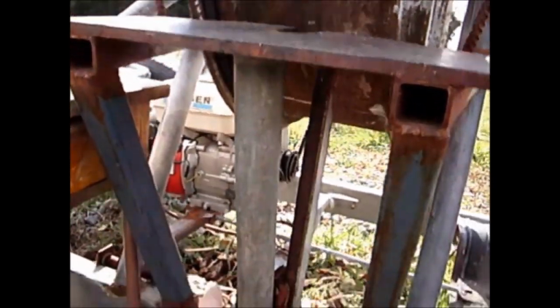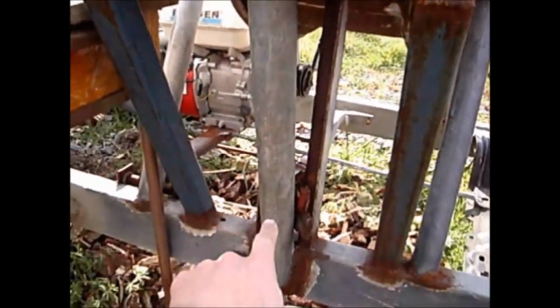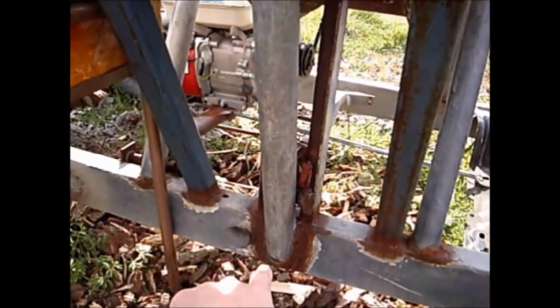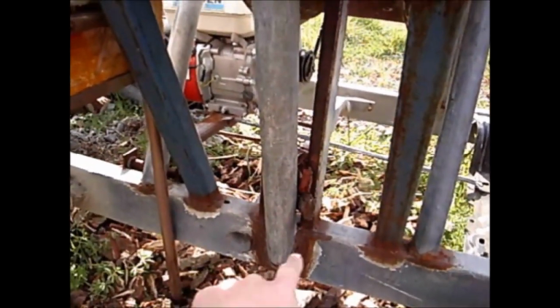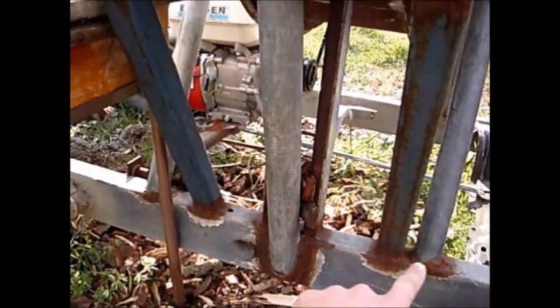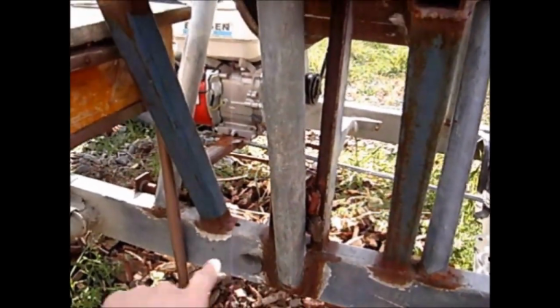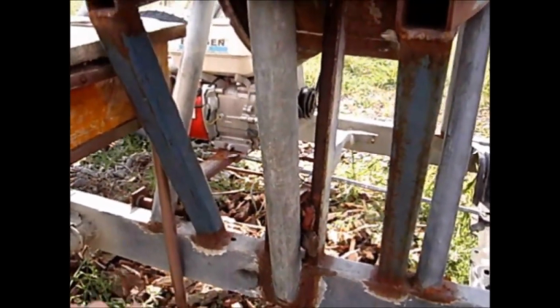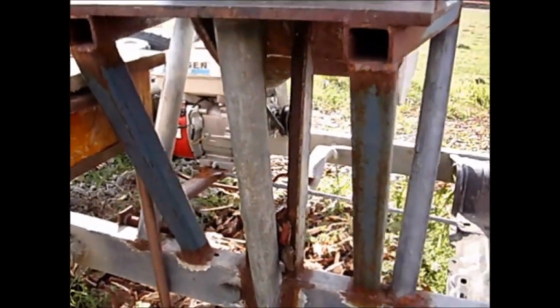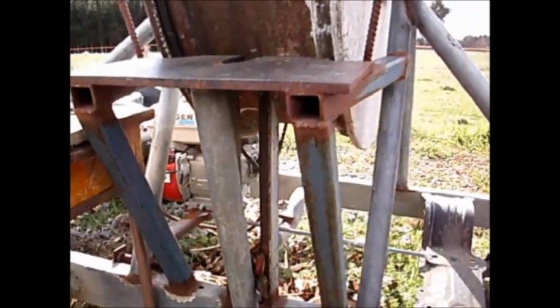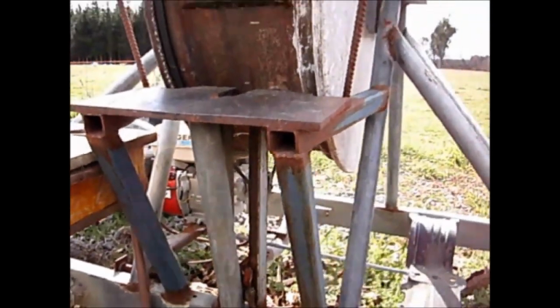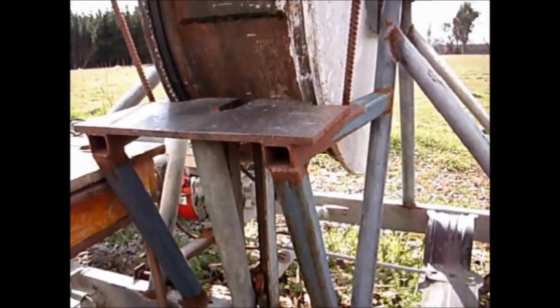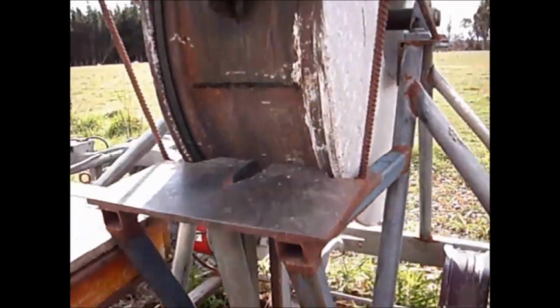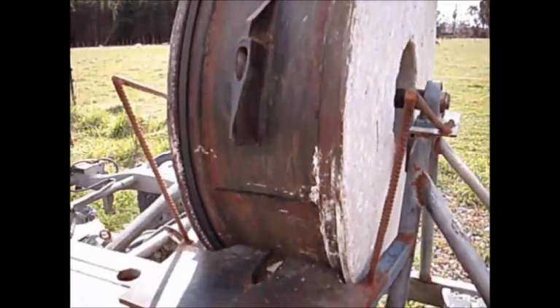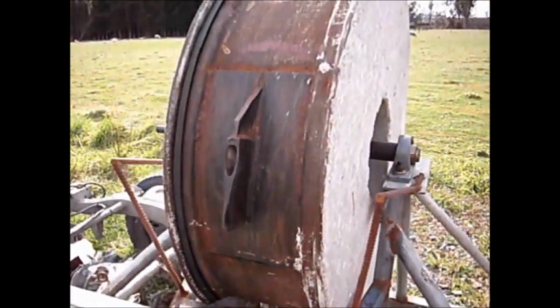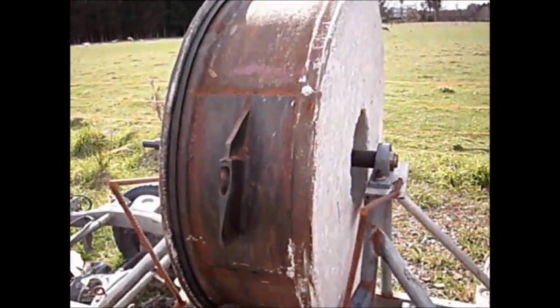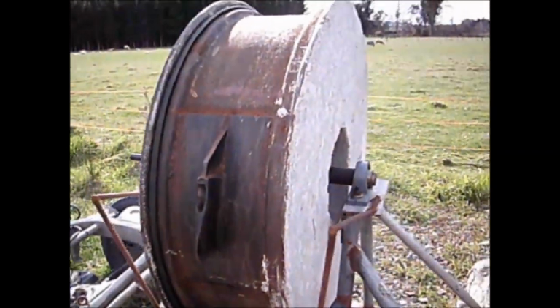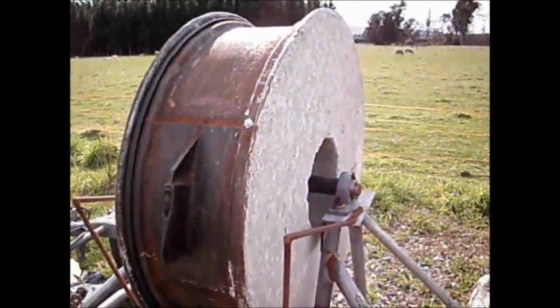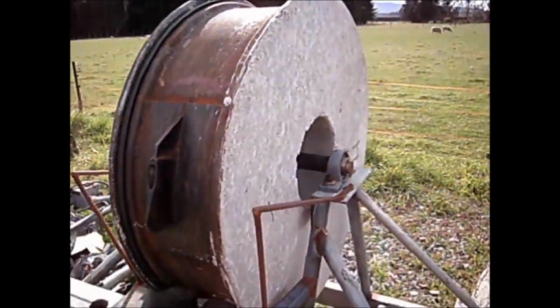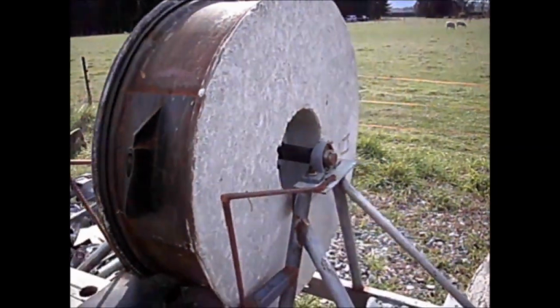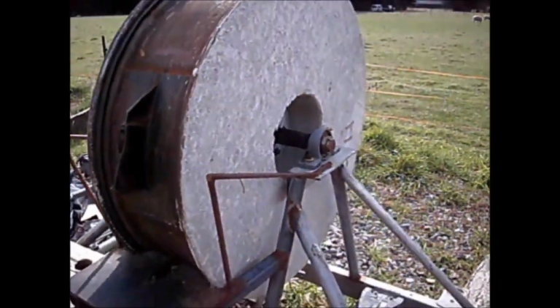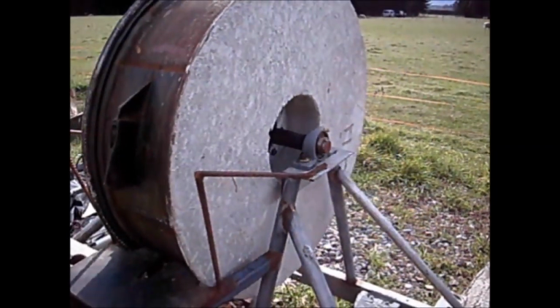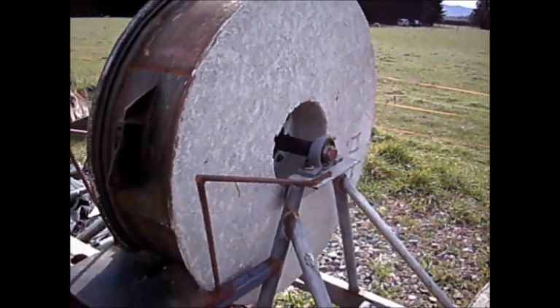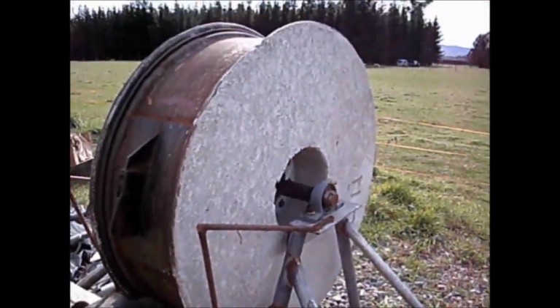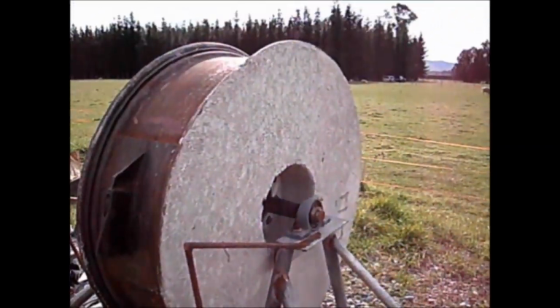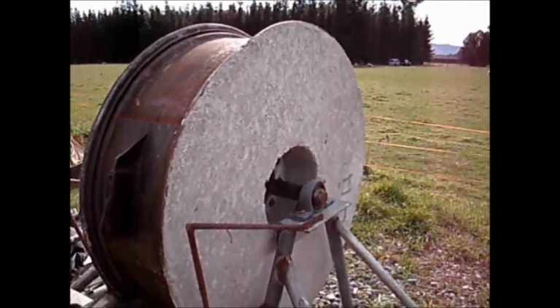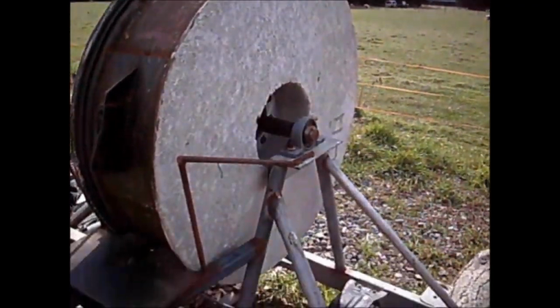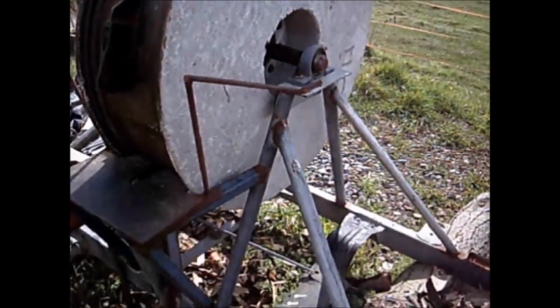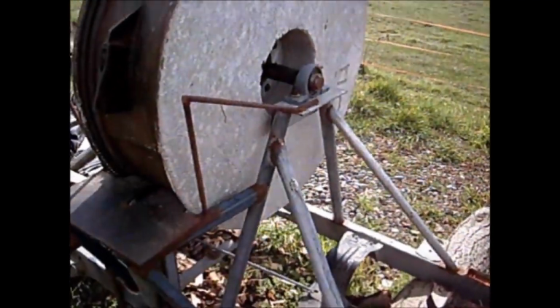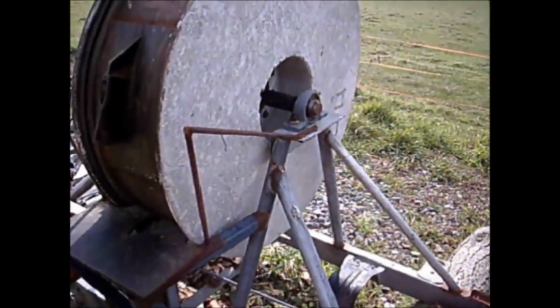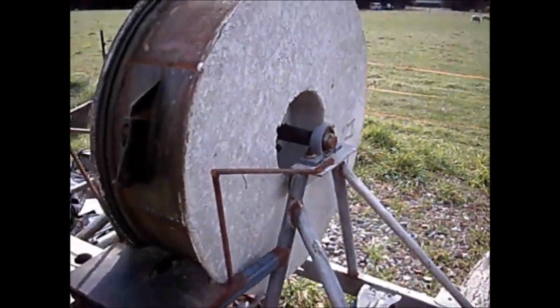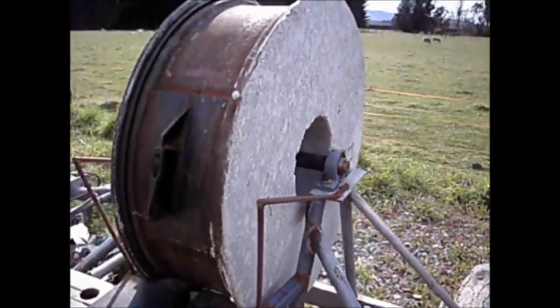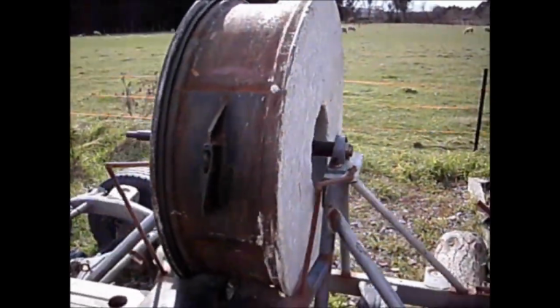The tractor wheel is a bit over a metre in diameter. We started off casting a small amount of concrete into the wheel and found it didn't have enough force to split wood, so we kept adding to it. If I was to build it again, I'd make the wheel even heavier.